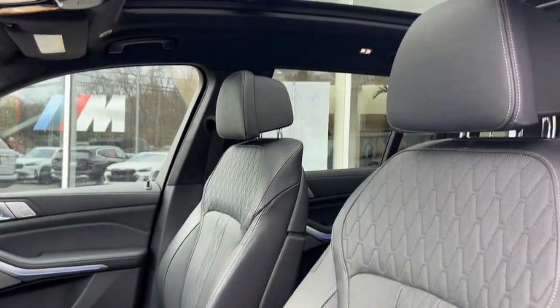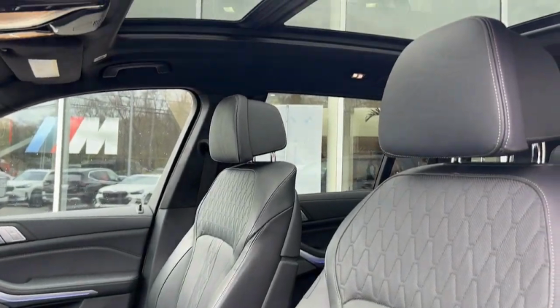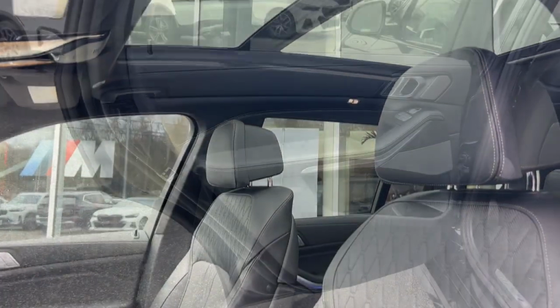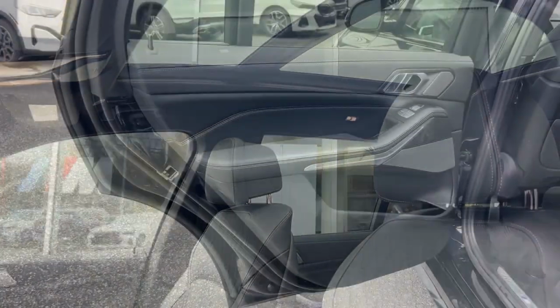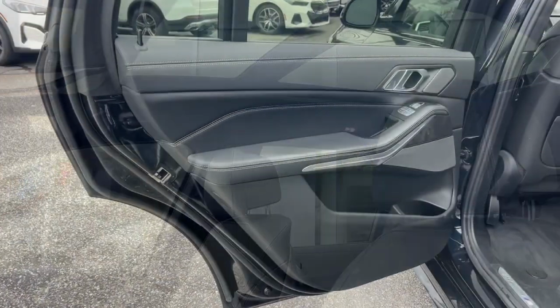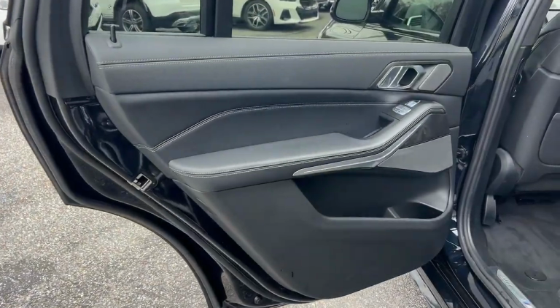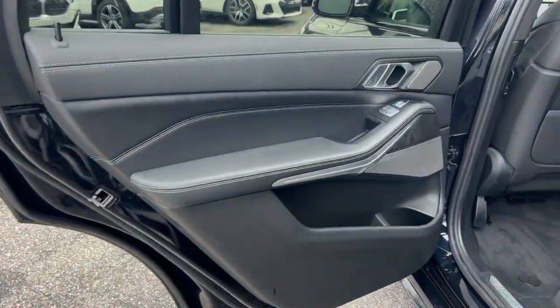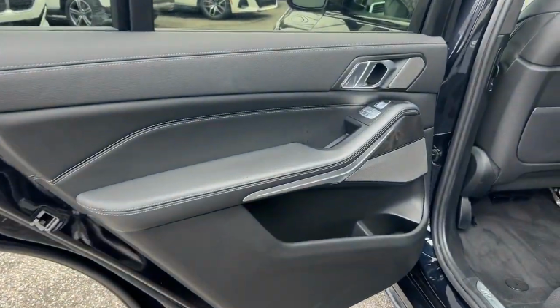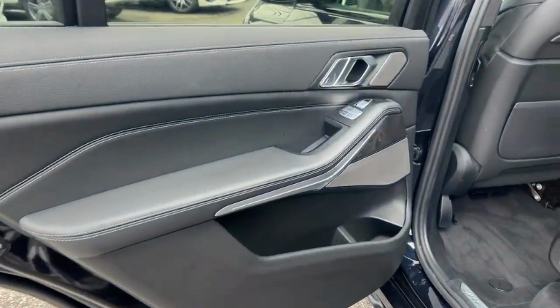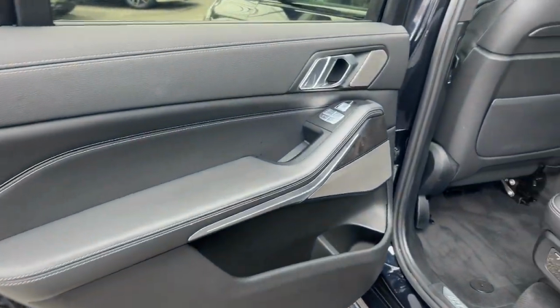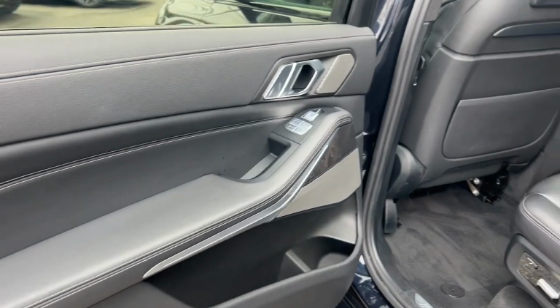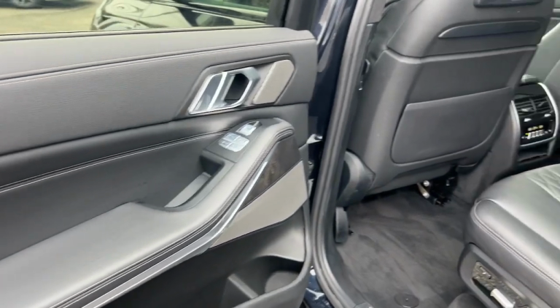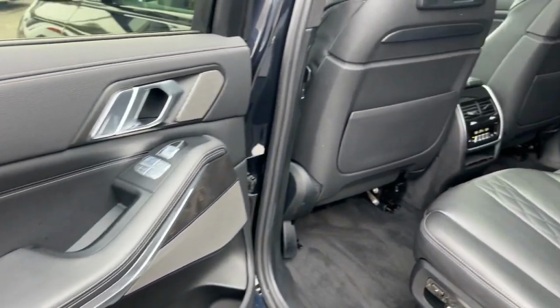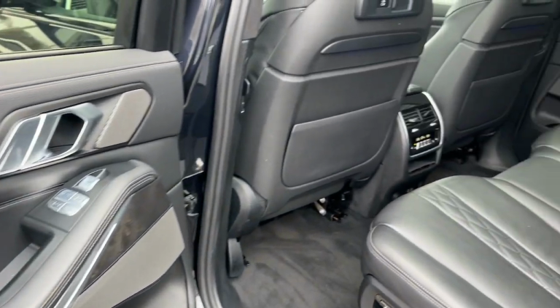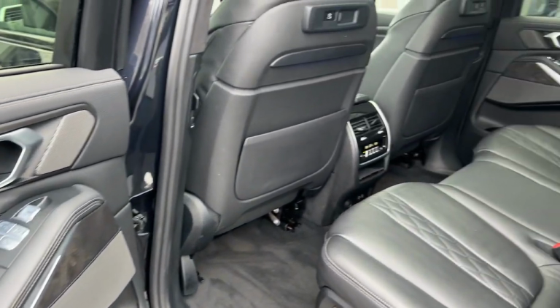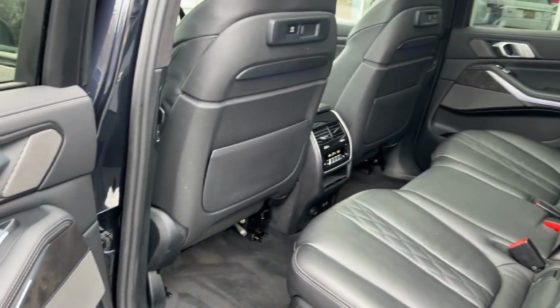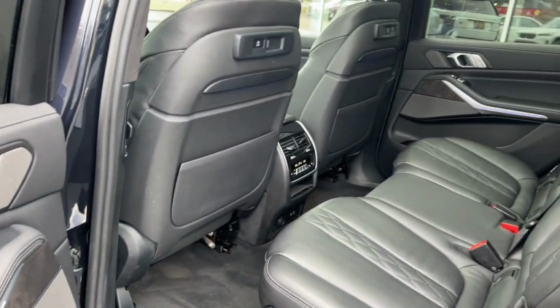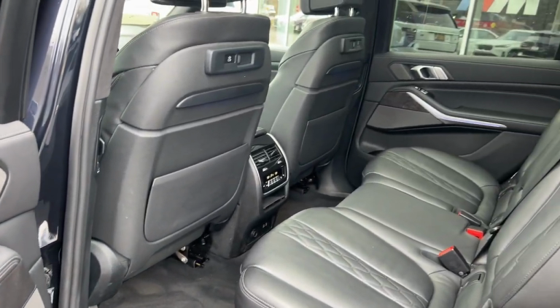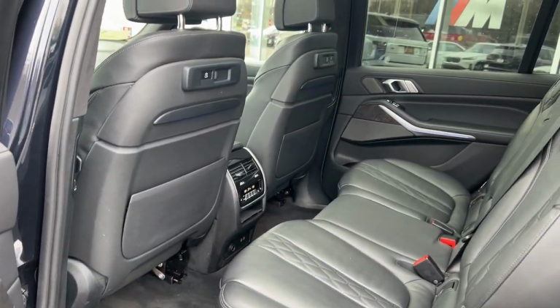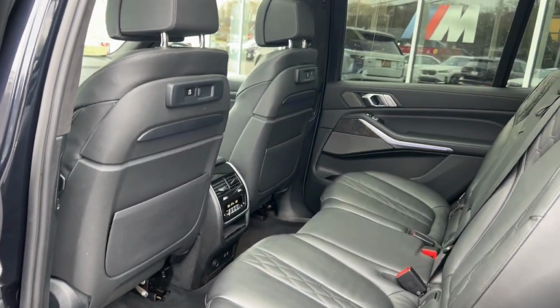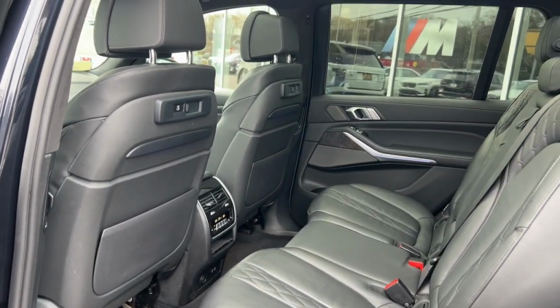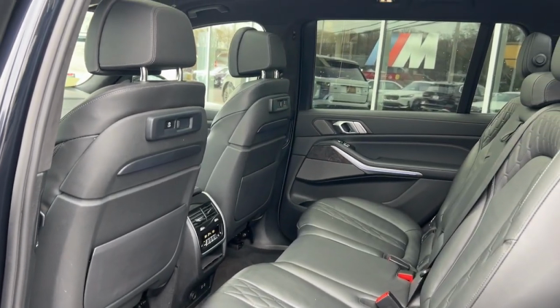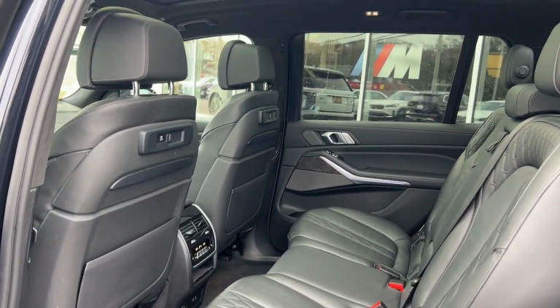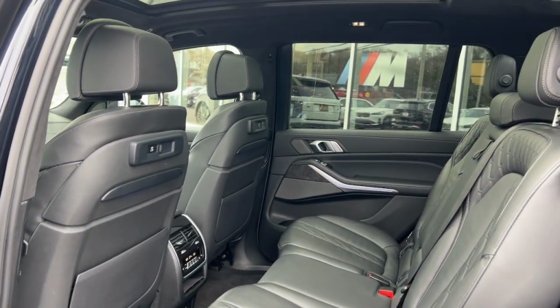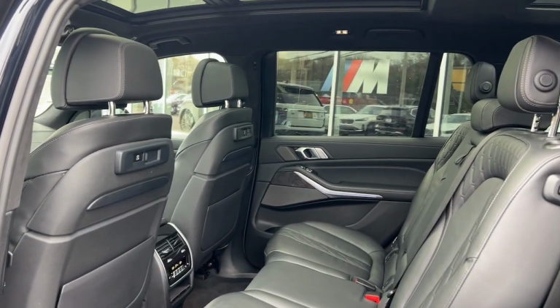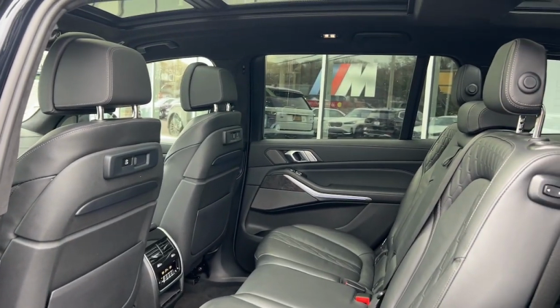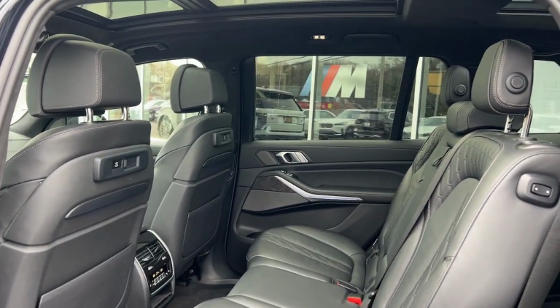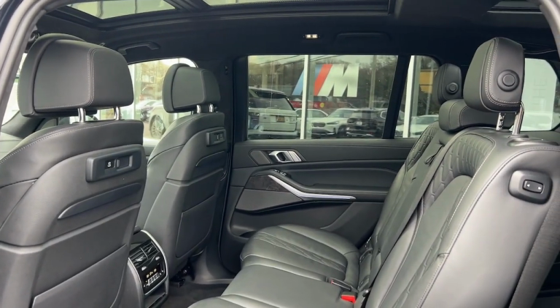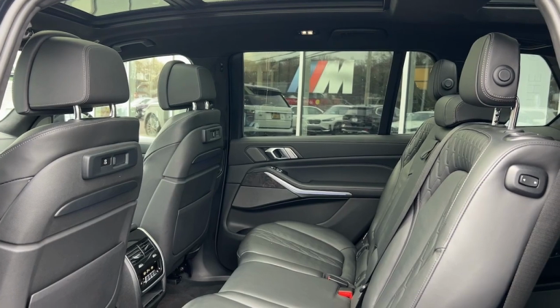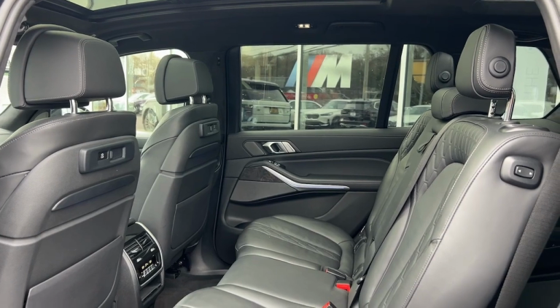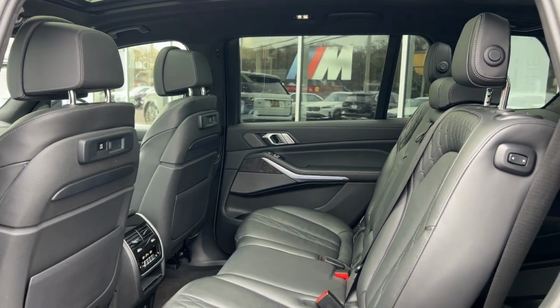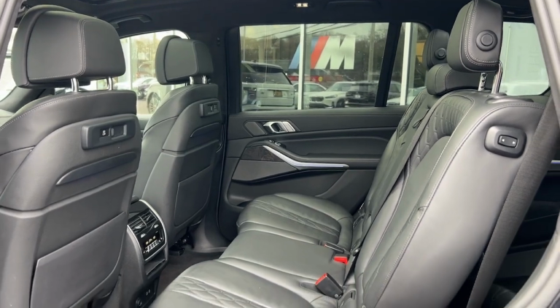Enjoy the journey in safety and high-end comfort in this sublimely stylish X7. Come in for a test drive — our team will make it the best part of your day.